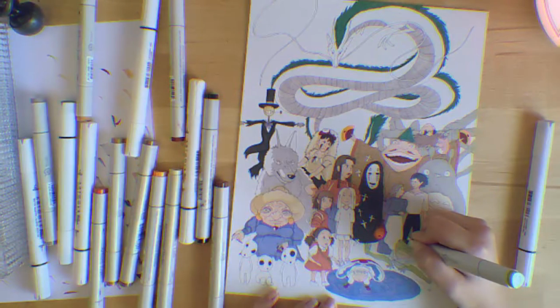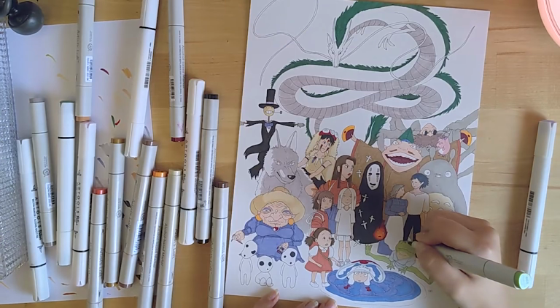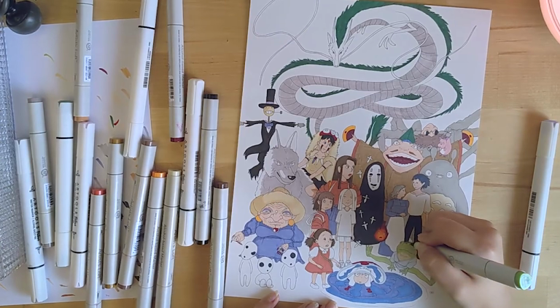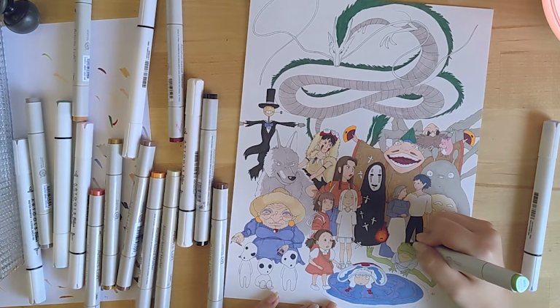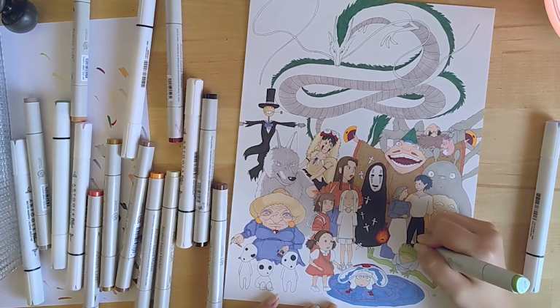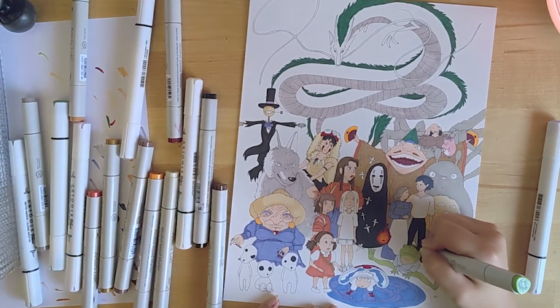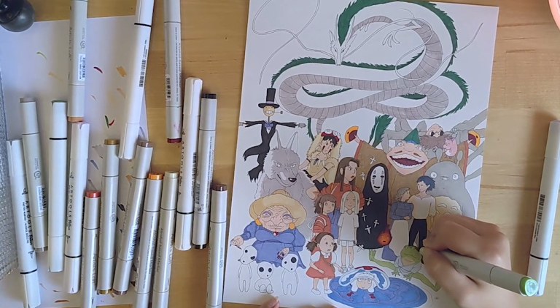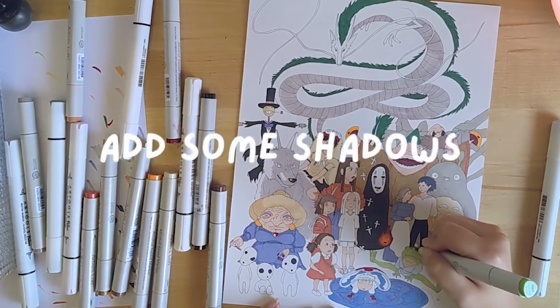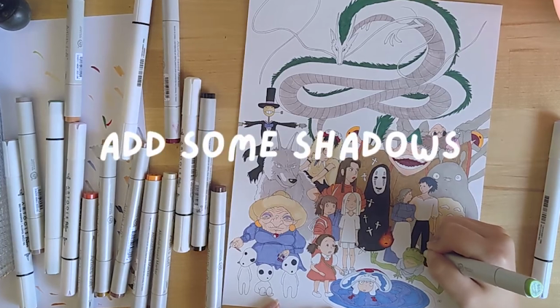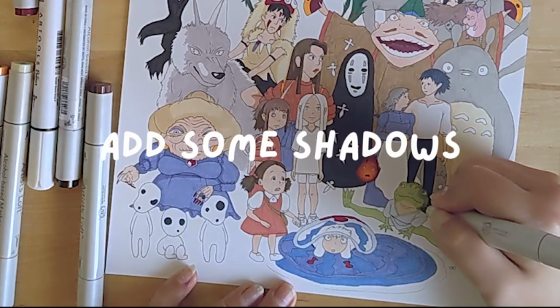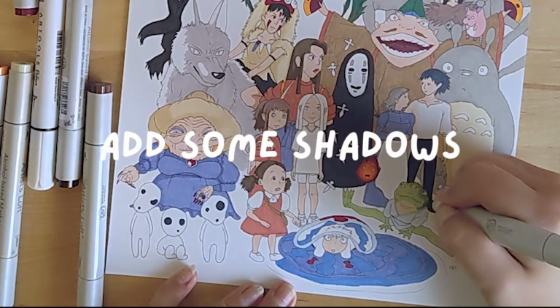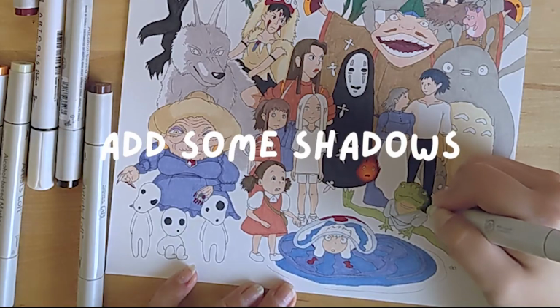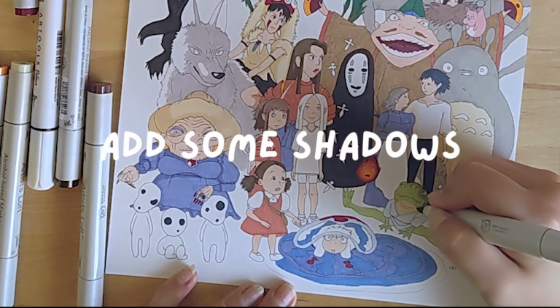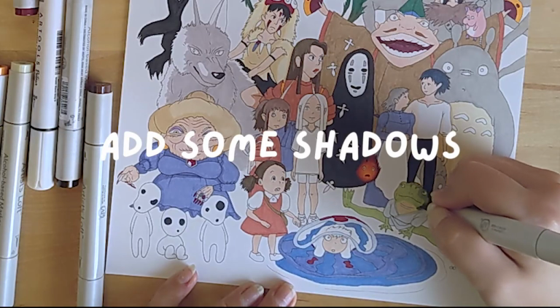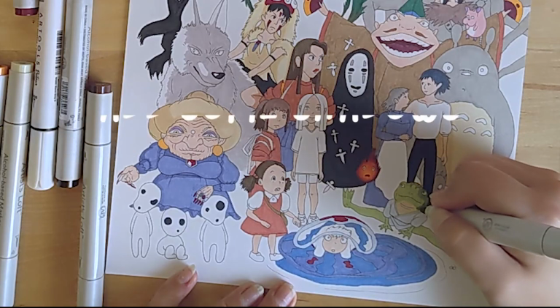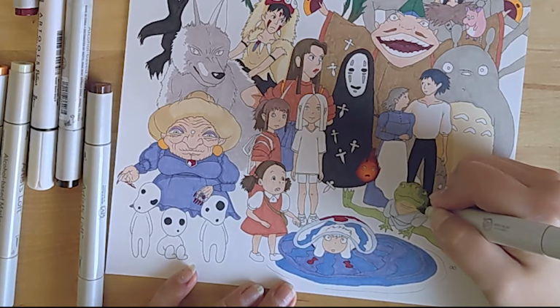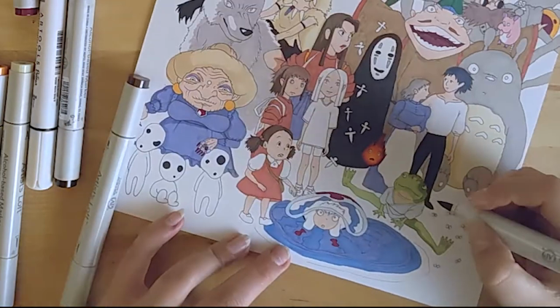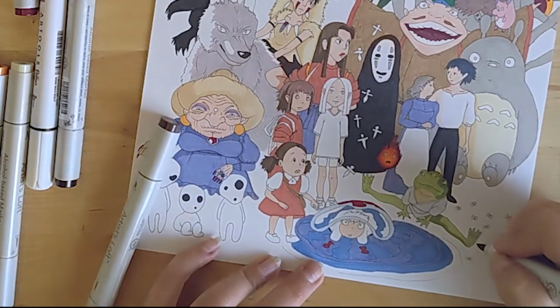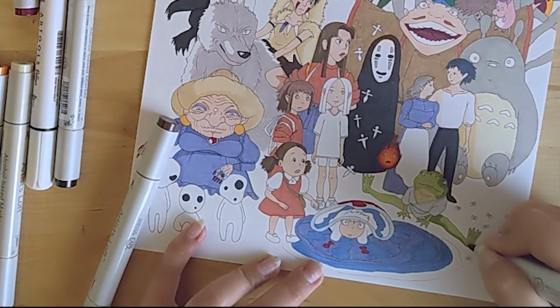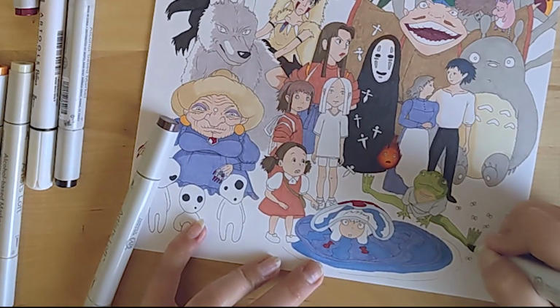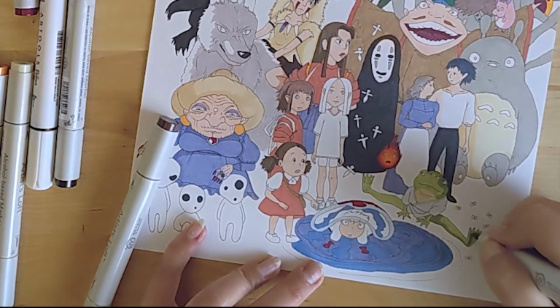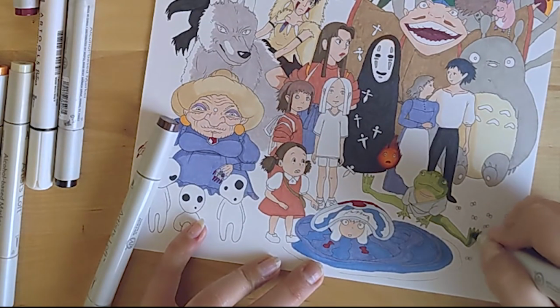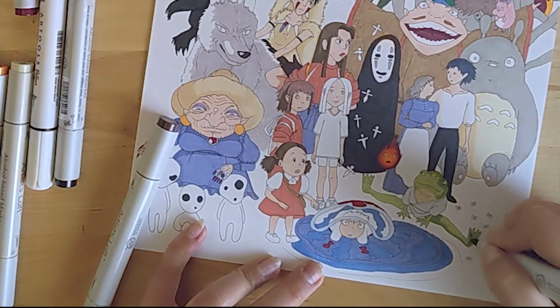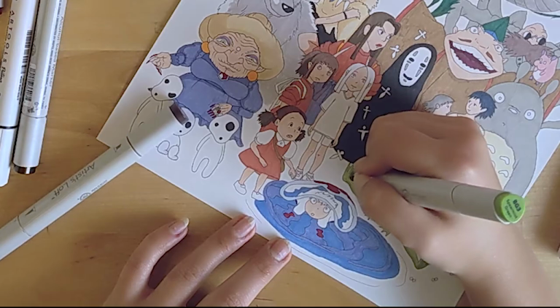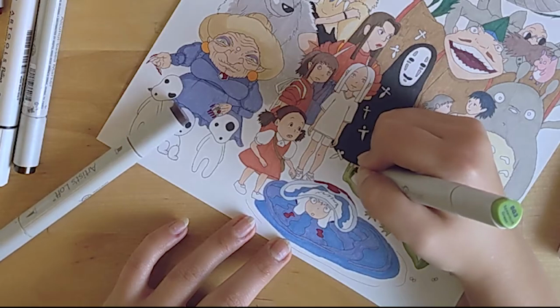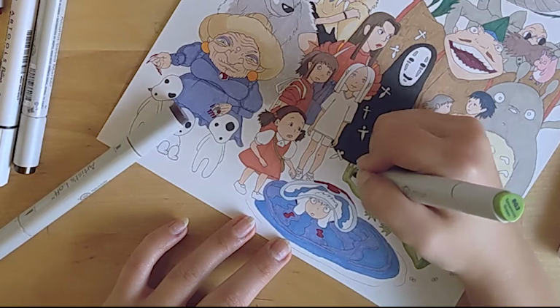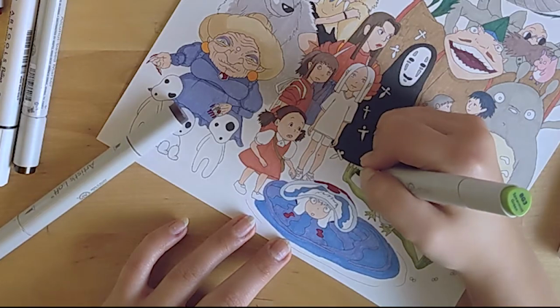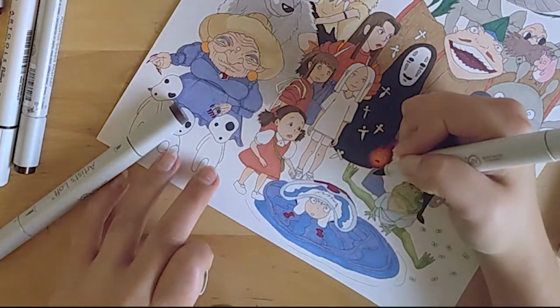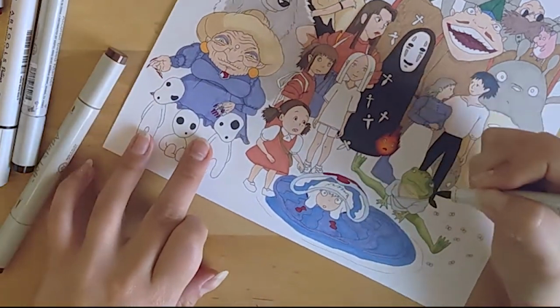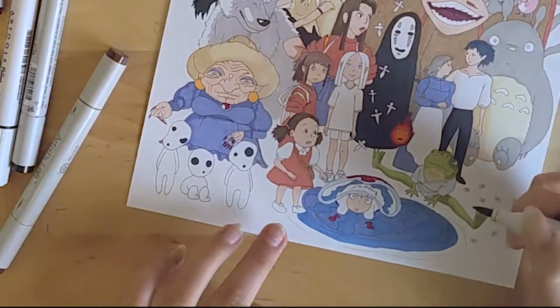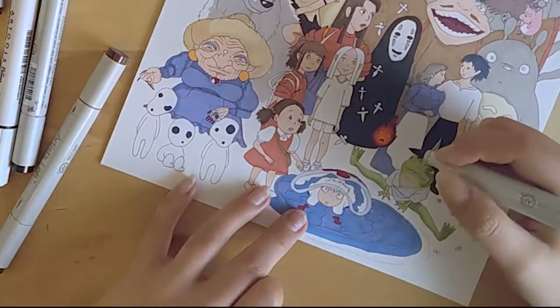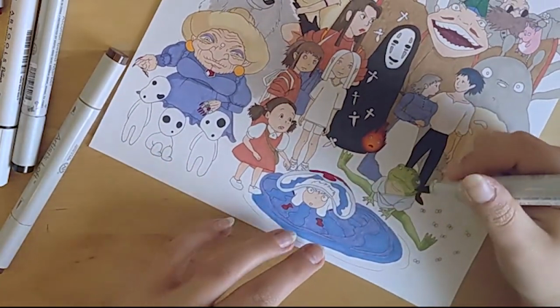After we've added the main colors, it's time to add some shadows. I'm just going to do this by drawing a few more layers of the same colors on top of what we already have on paper.